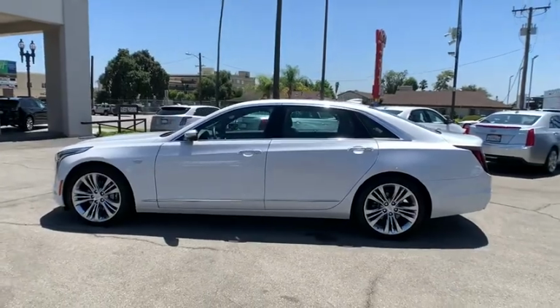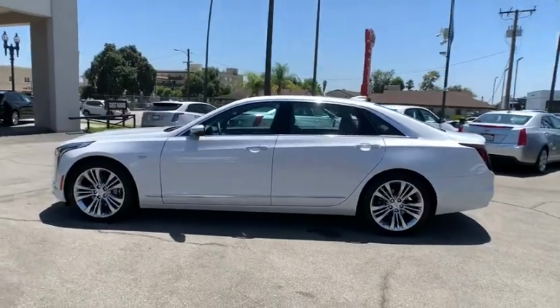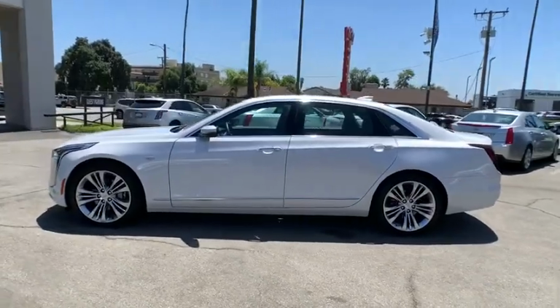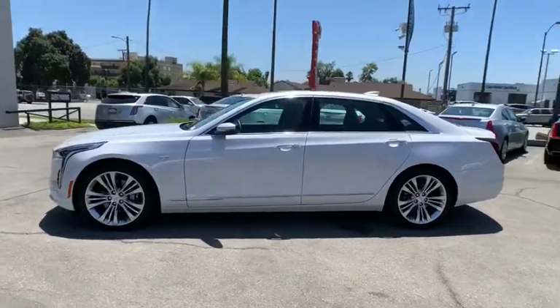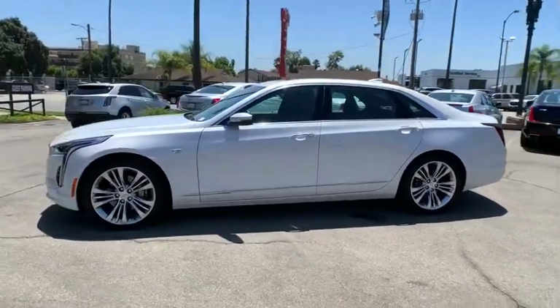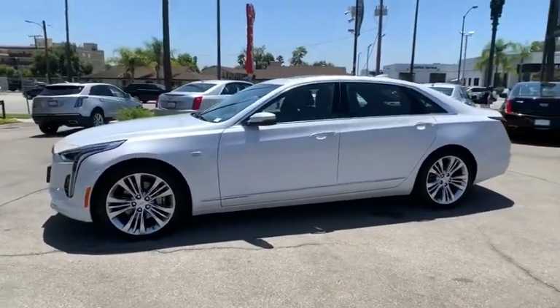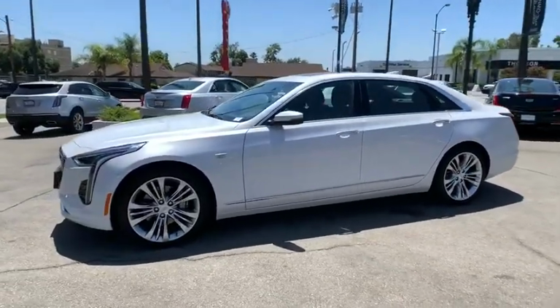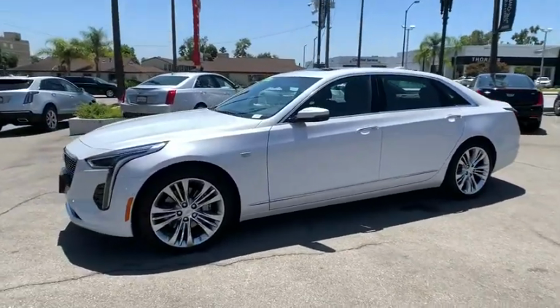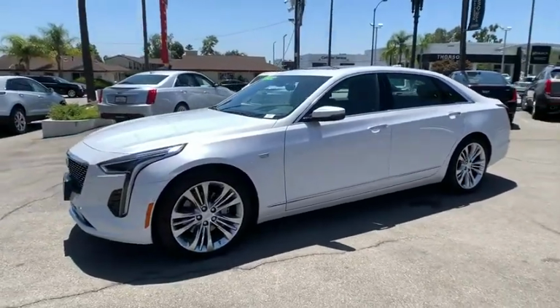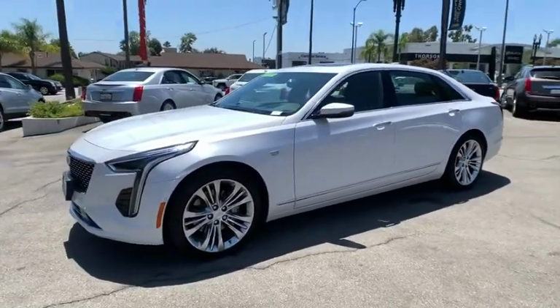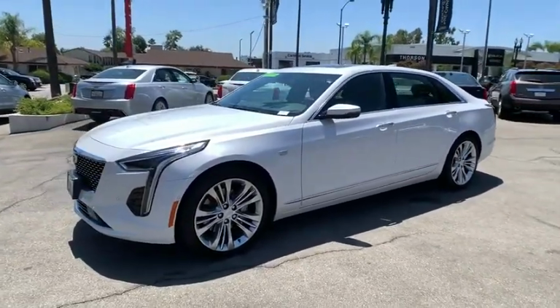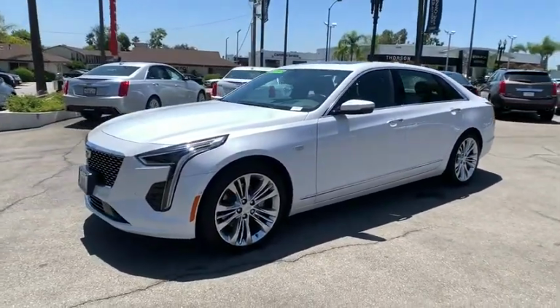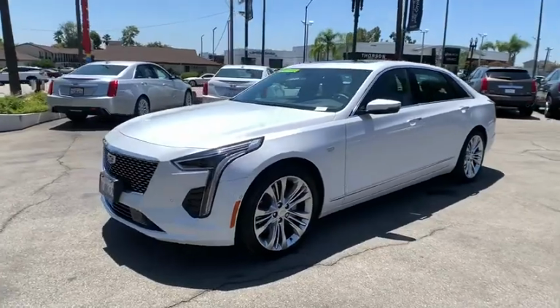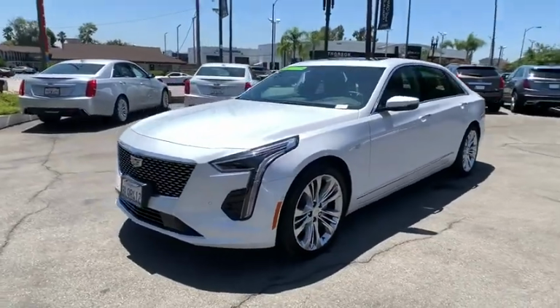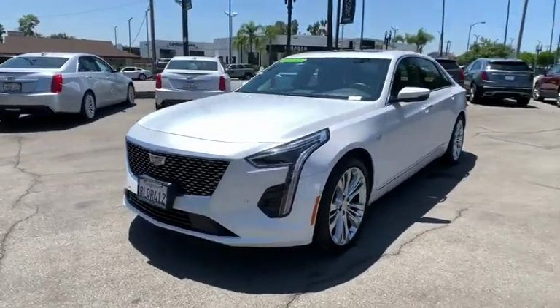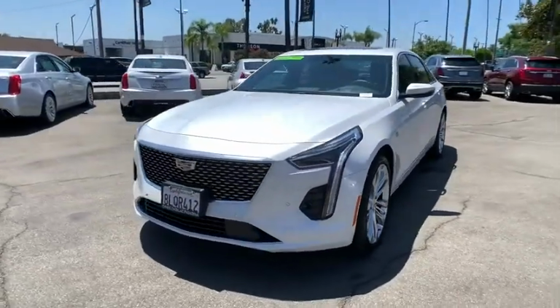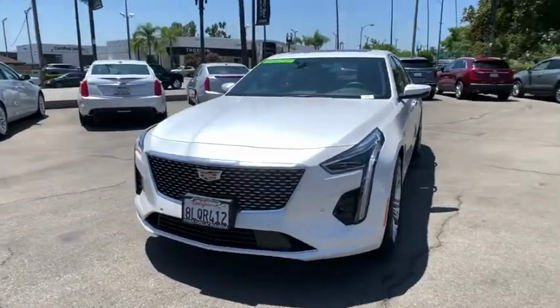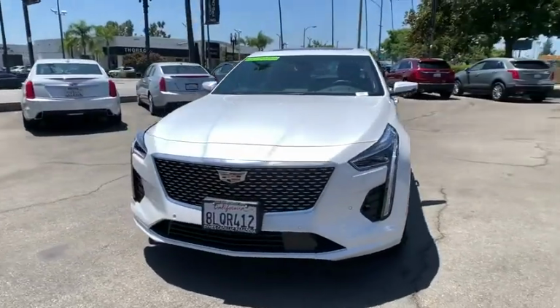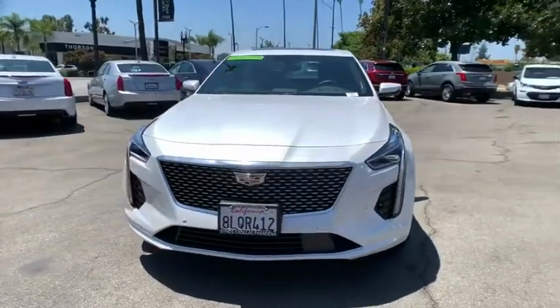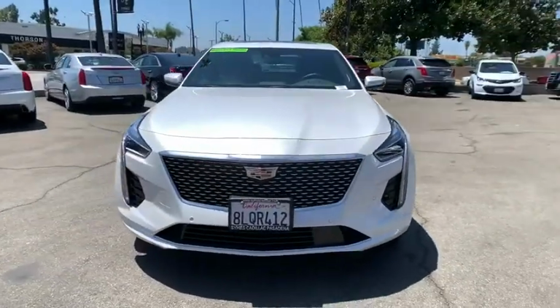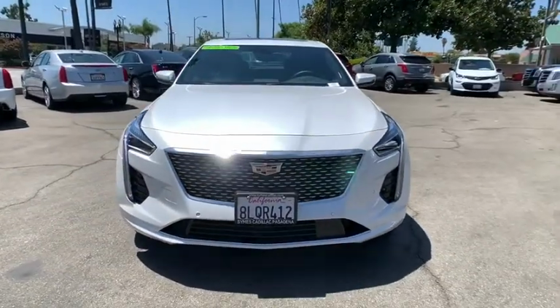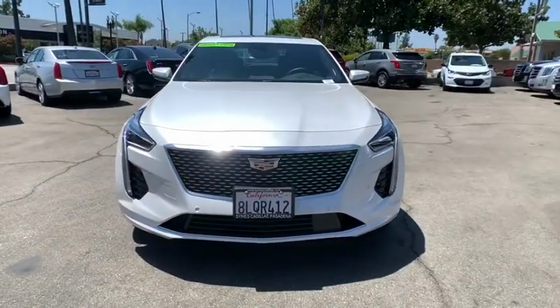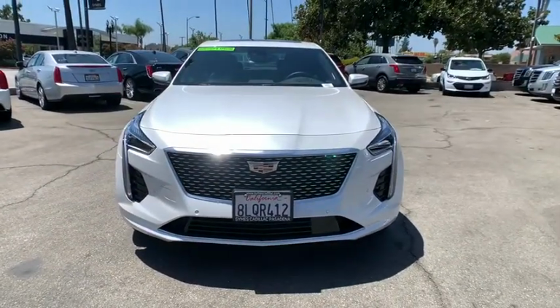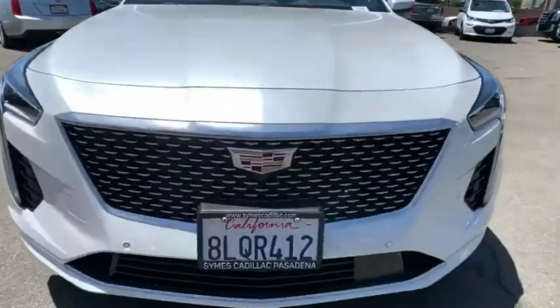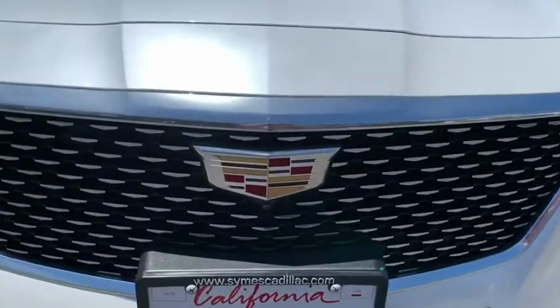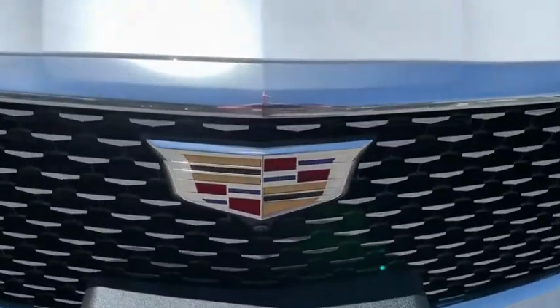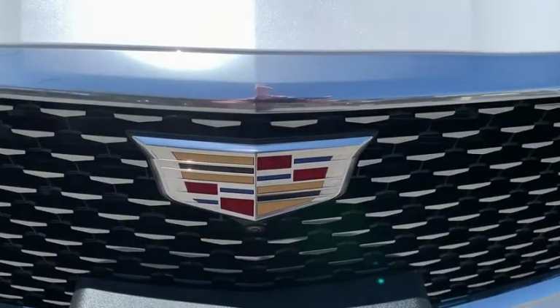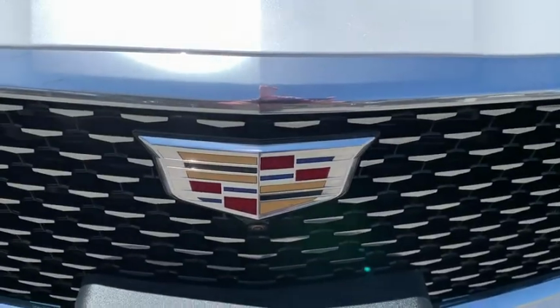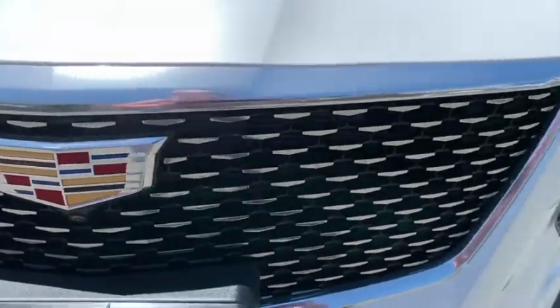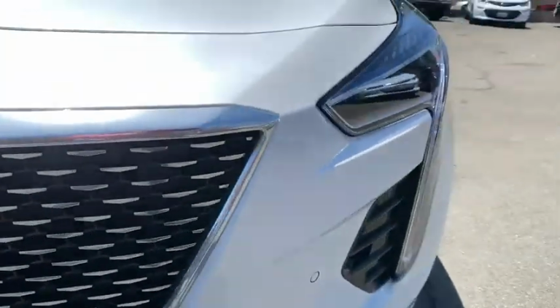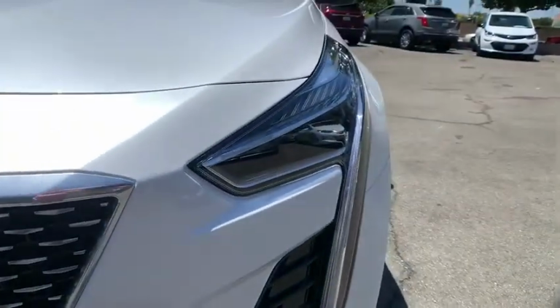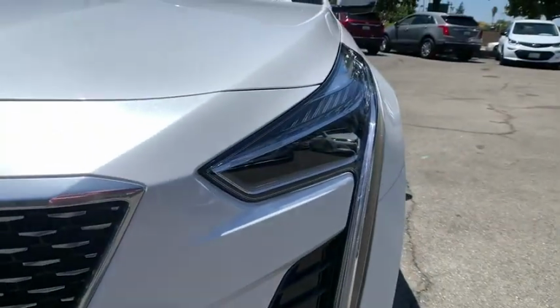Here are some of this vehicle's great options: remote engine start, backup camera, lane departure warning, navigation system, all-wheel drive, power passenger seat, anti-lock braking system, keyless entry, Bluetooth.